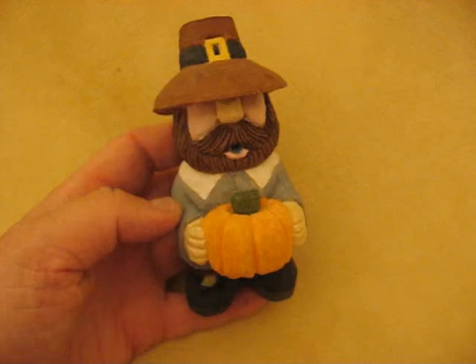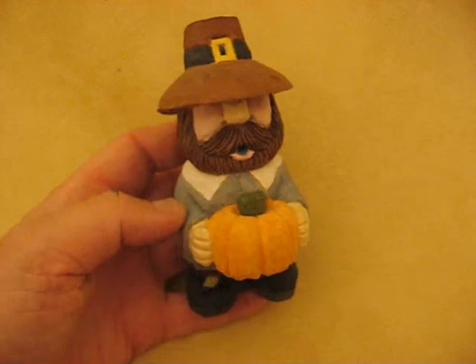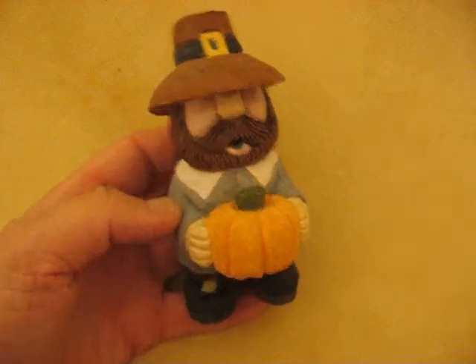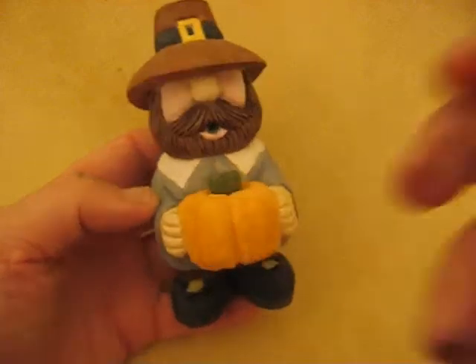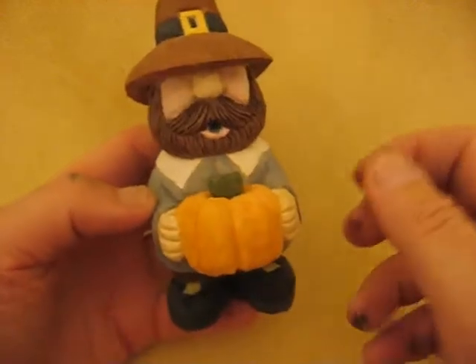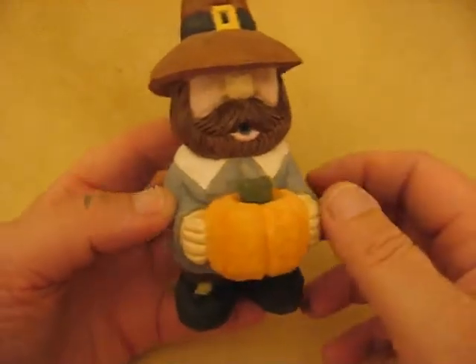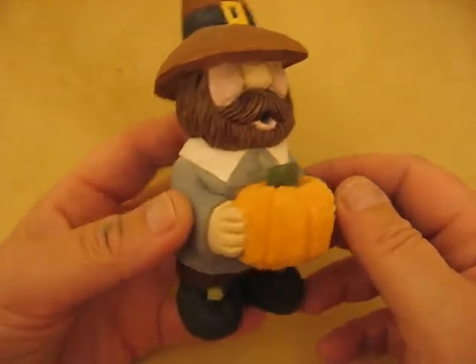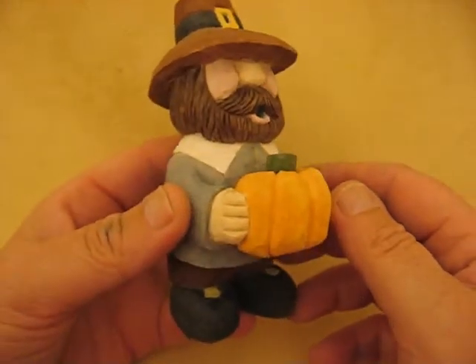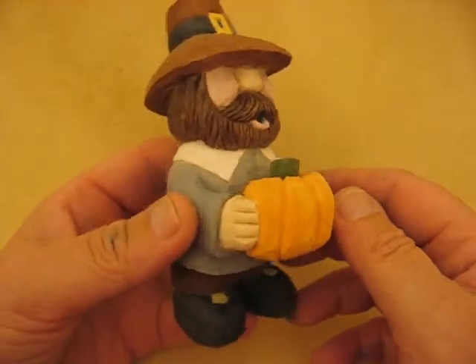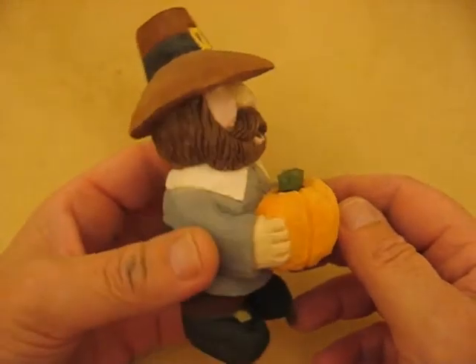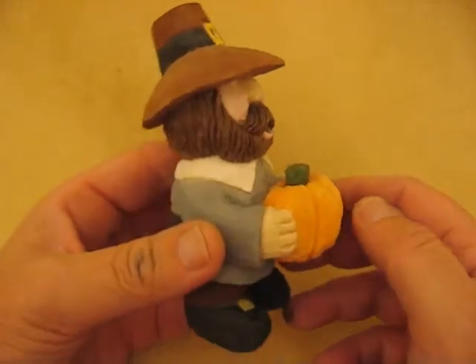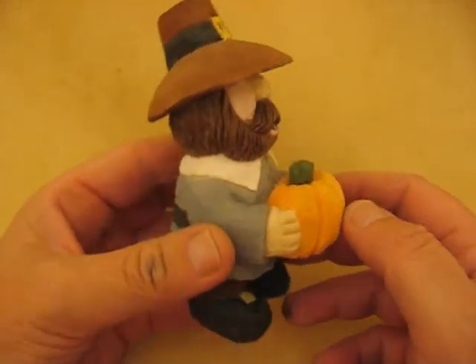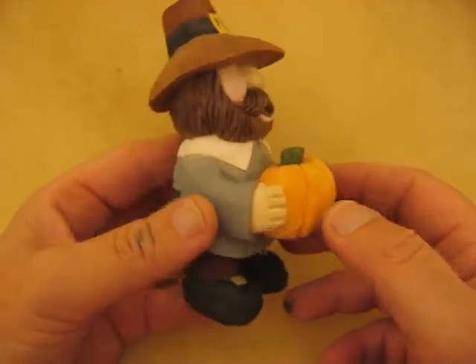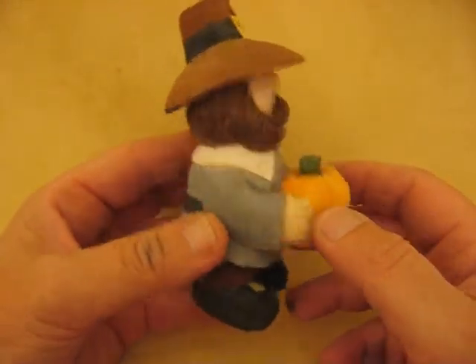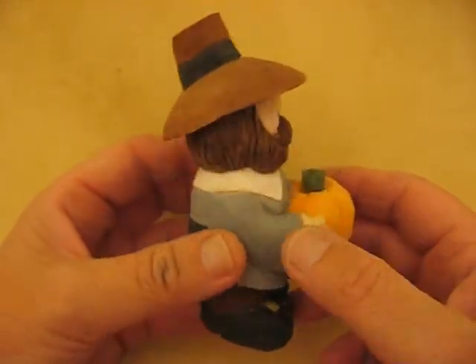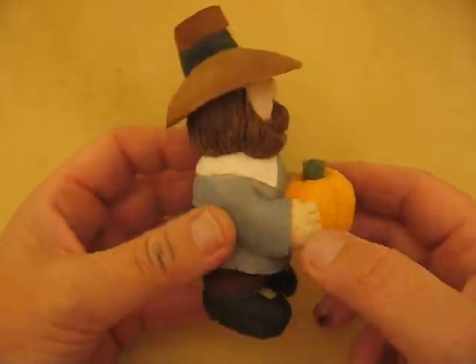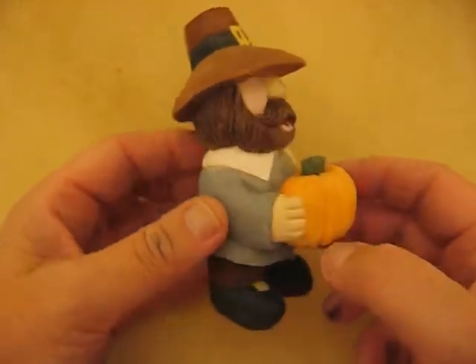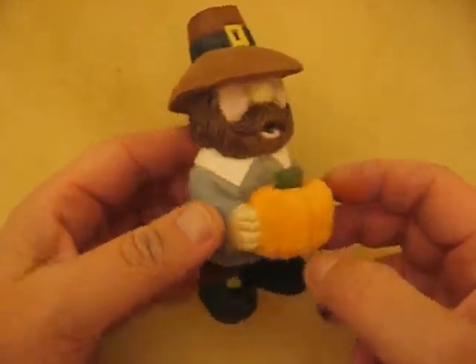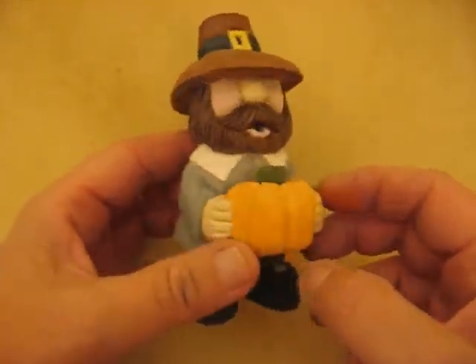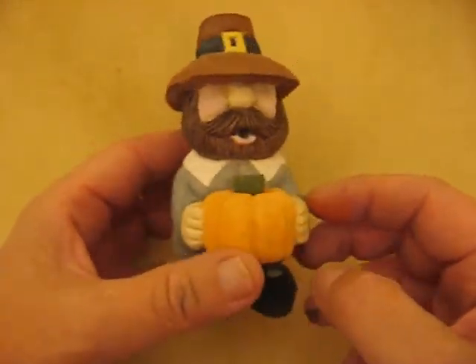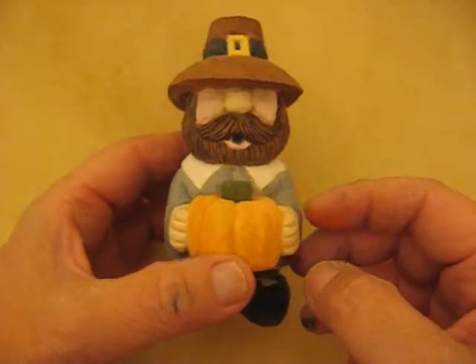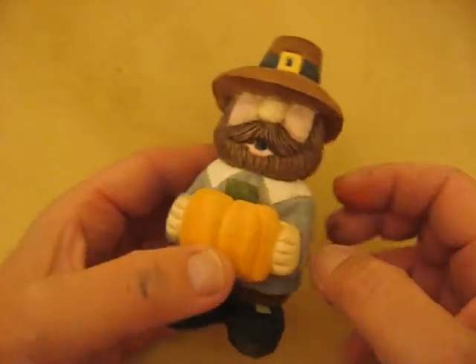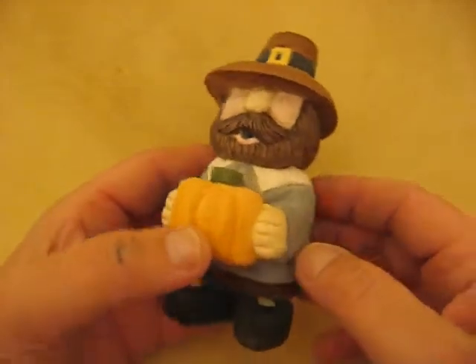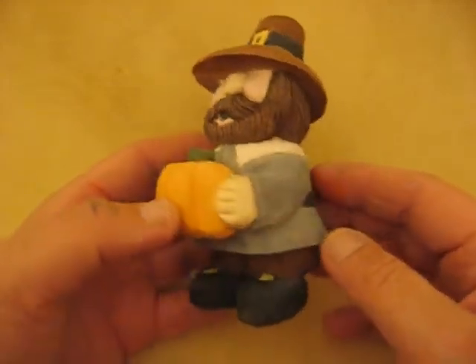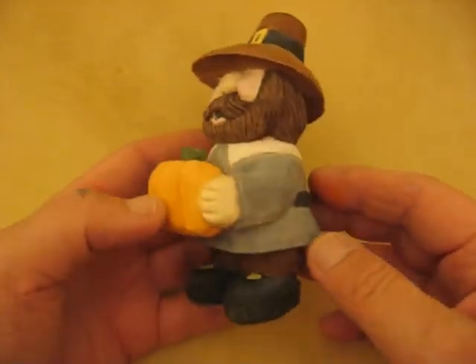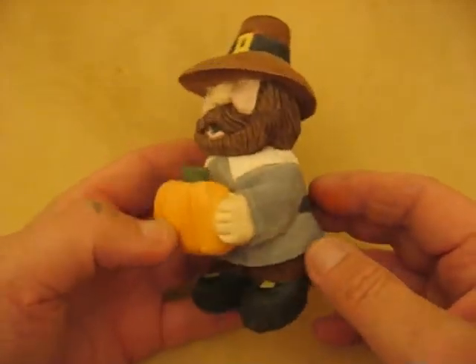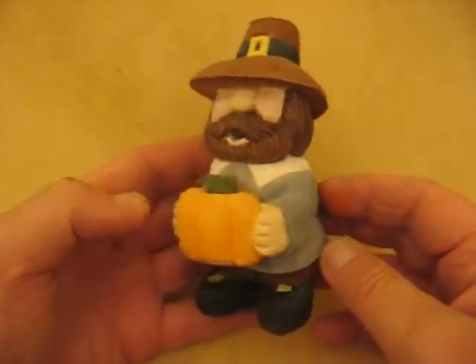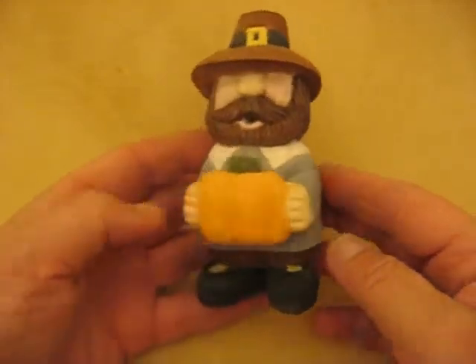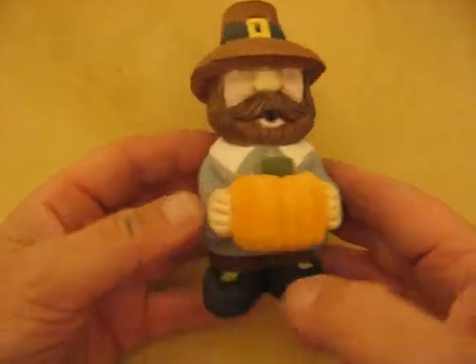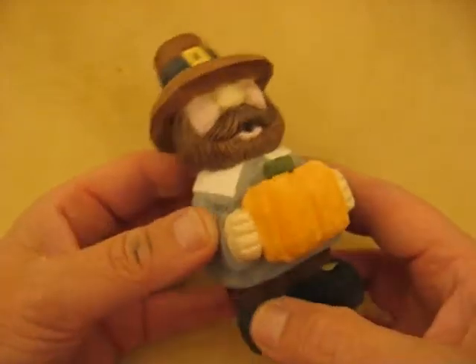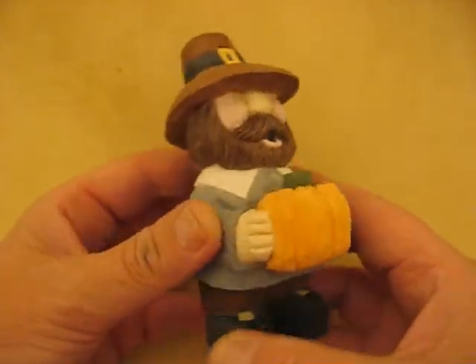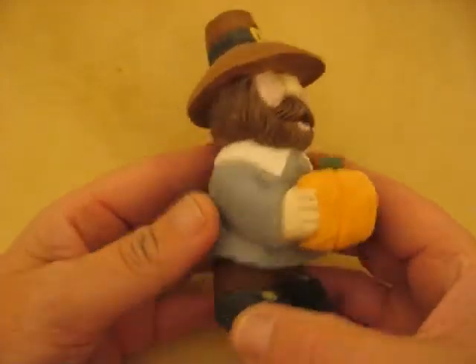Hi folks, welcome back to the Carver Squid Shop. This is Arlene. This is our little pilgrim. It's done, and I painted it. I just want to go quickly over how I did it.